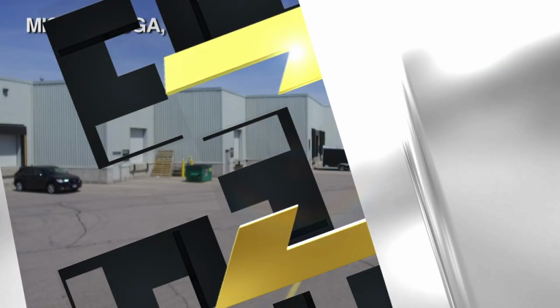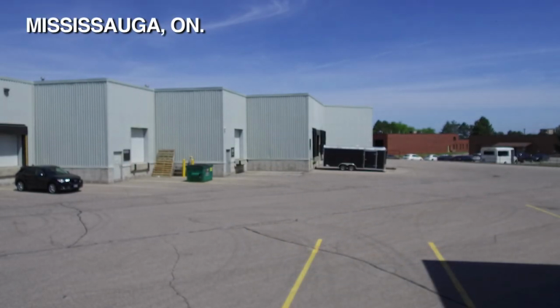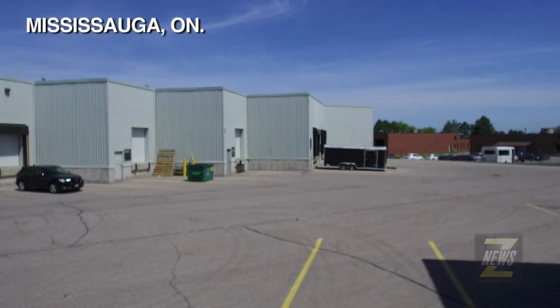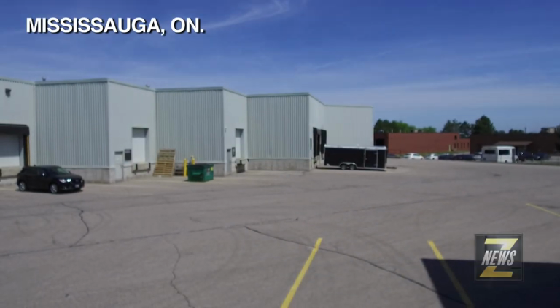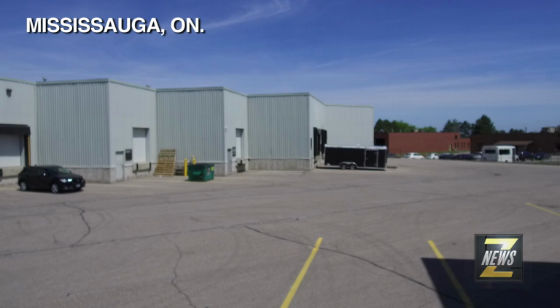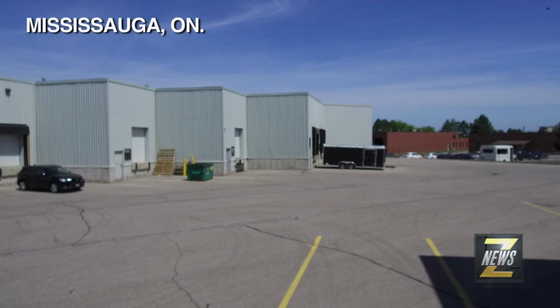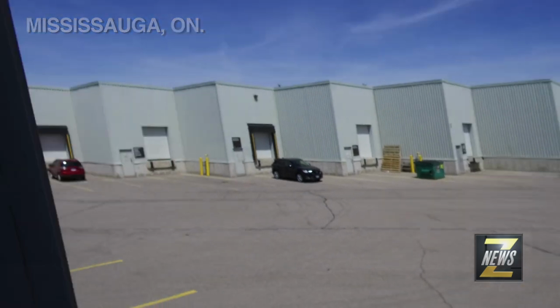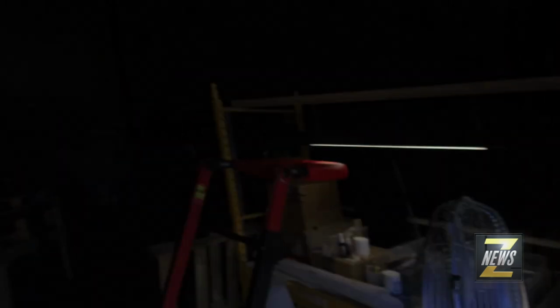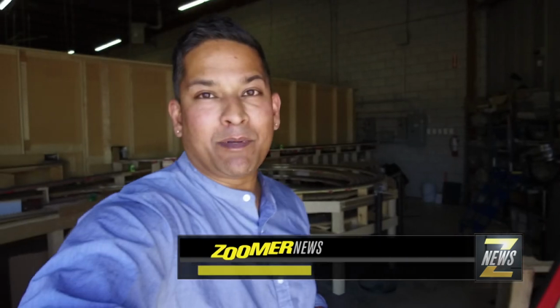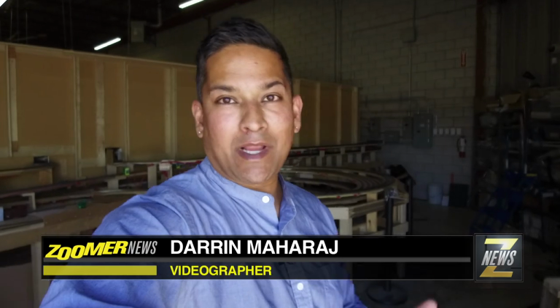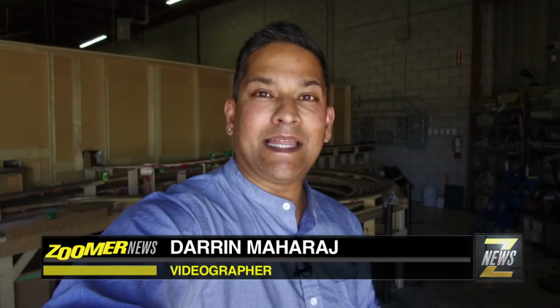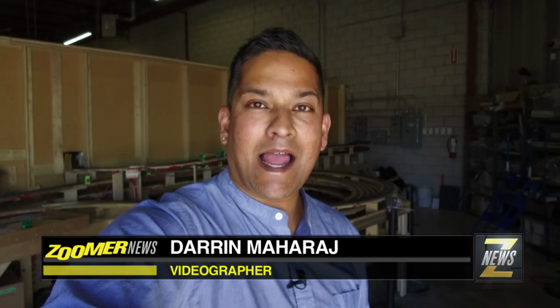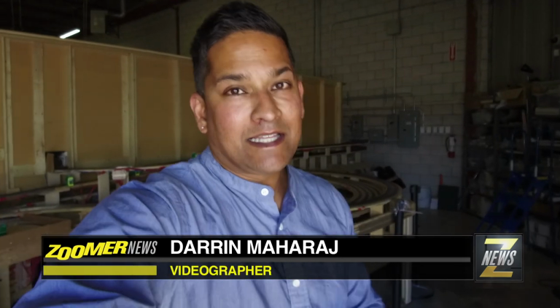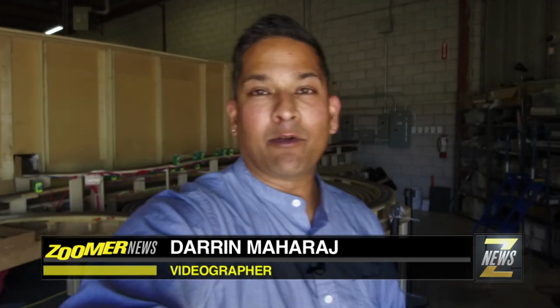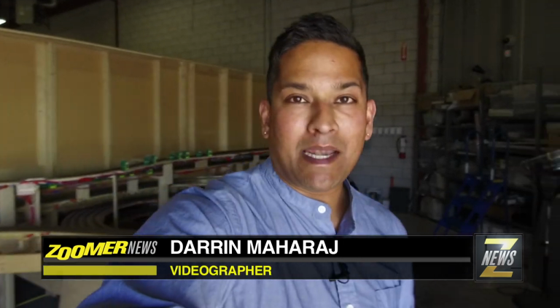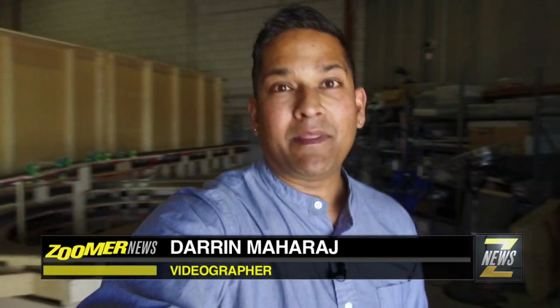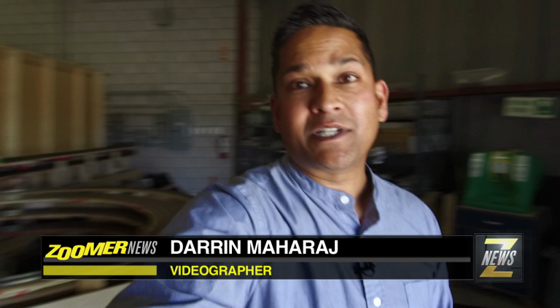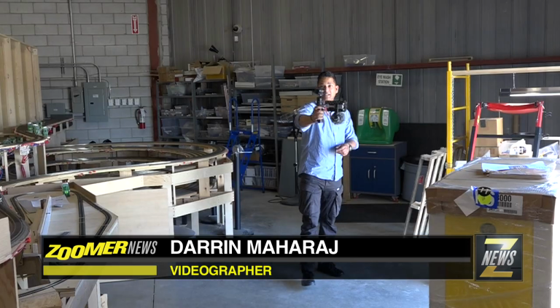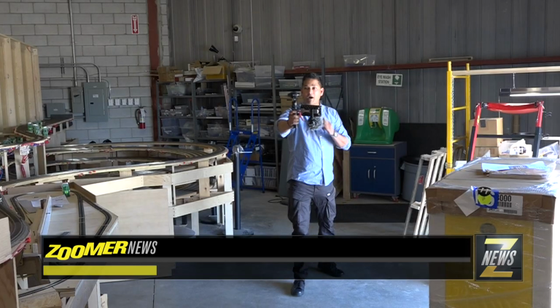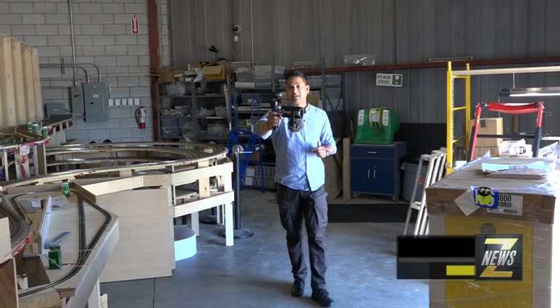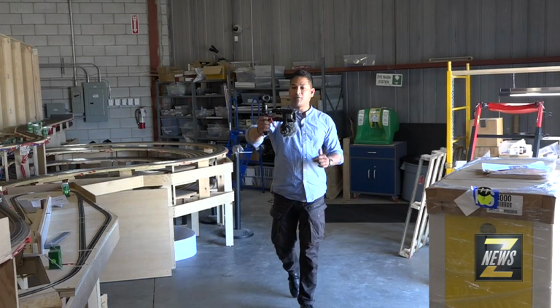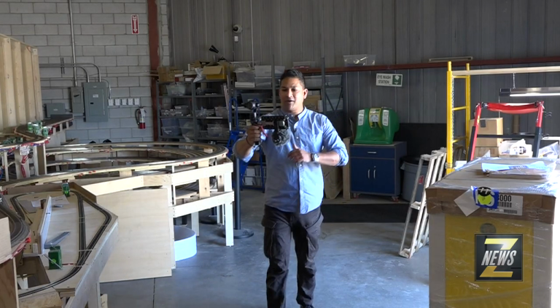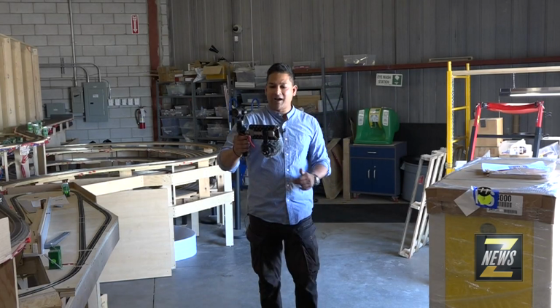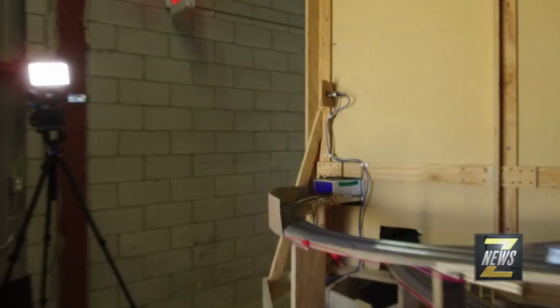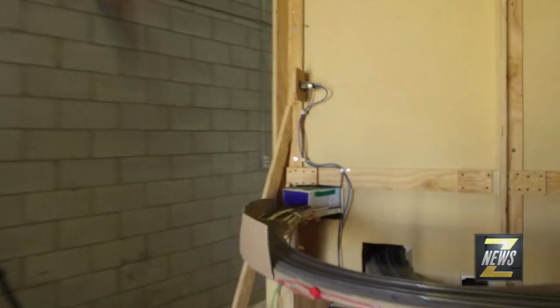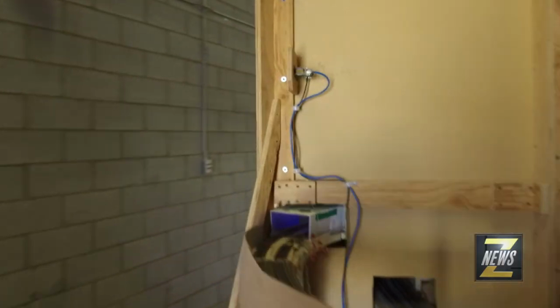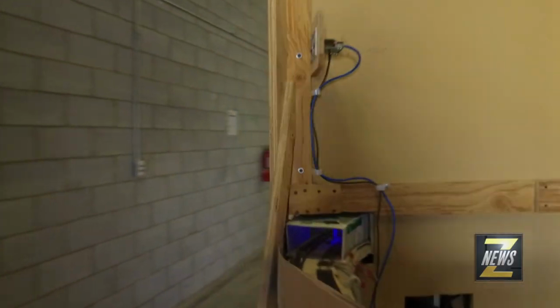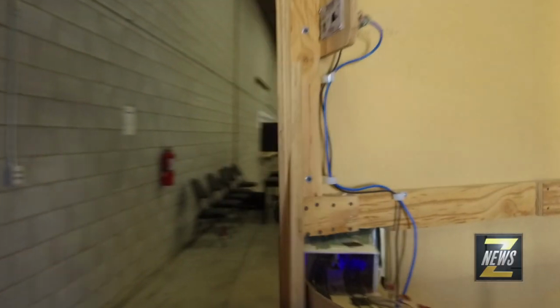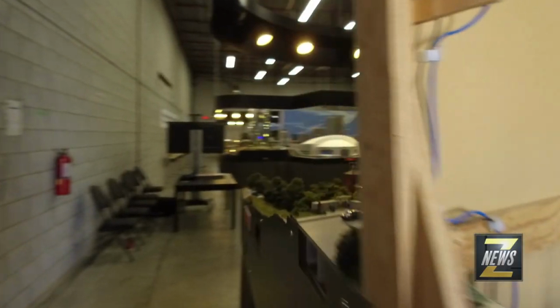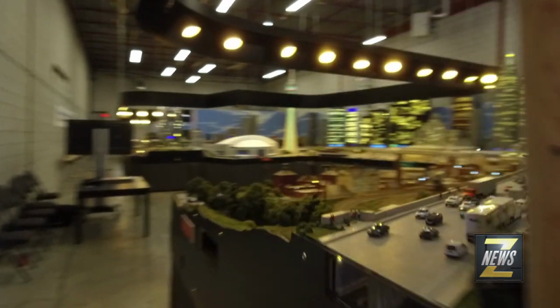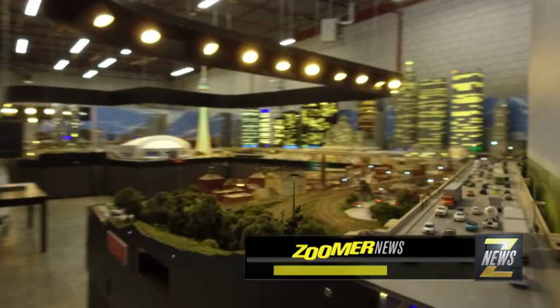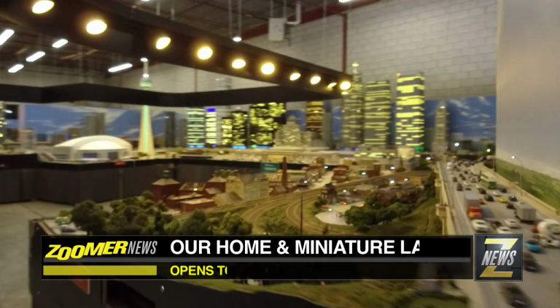Here at this unmarked Mississauga warehouse, you'll never believe what's being created inside. It's considered by many to be the most advanced model exhibit in North America, and it will eventually encompass all of Canada.